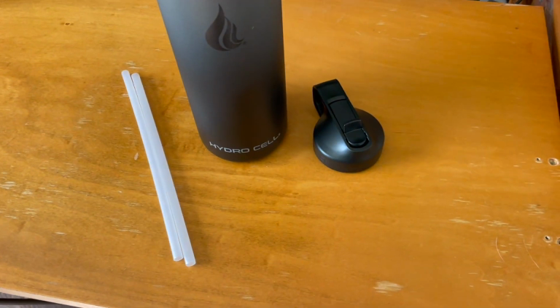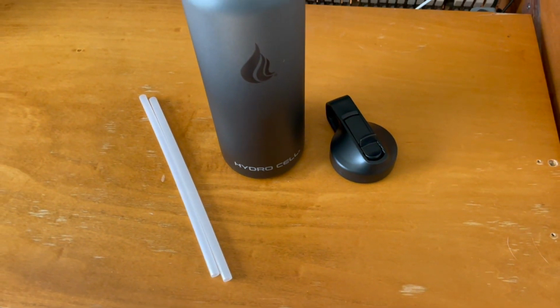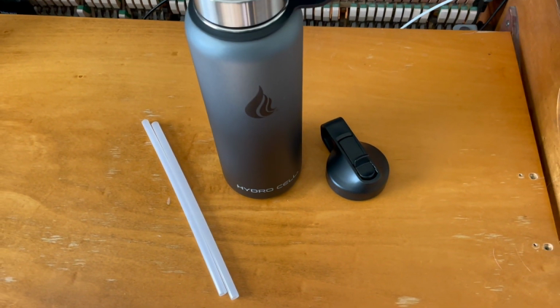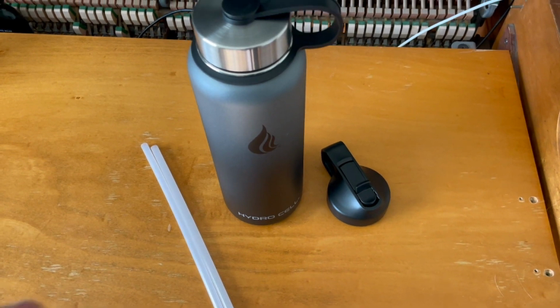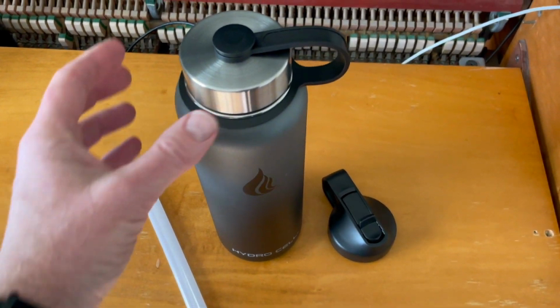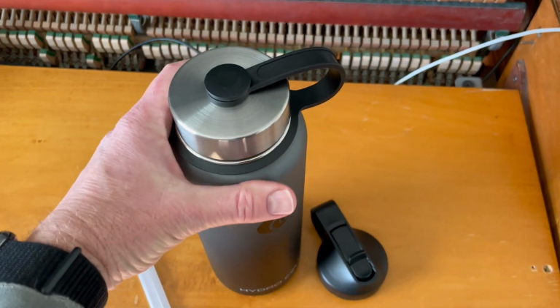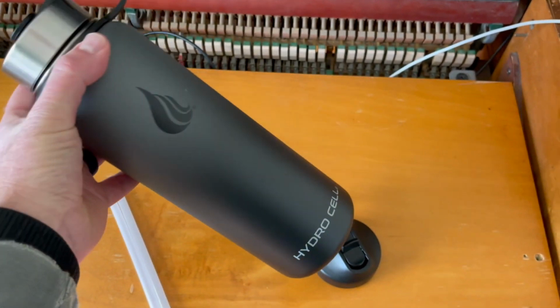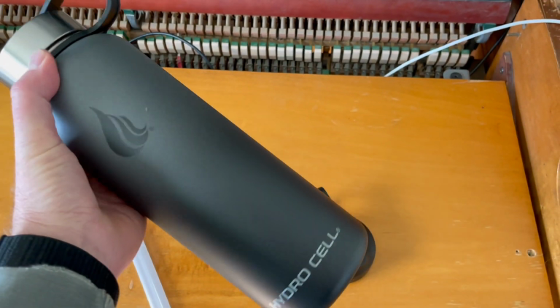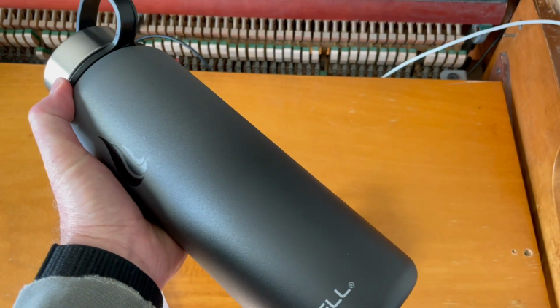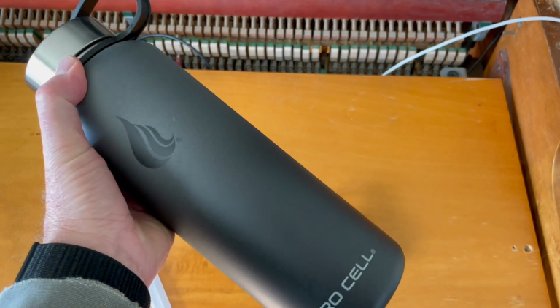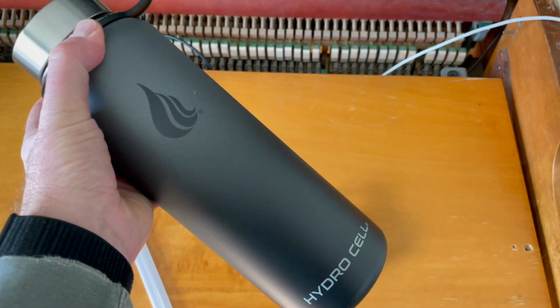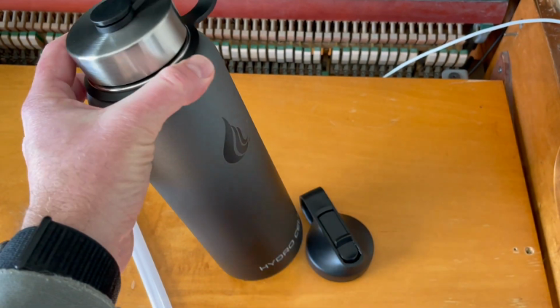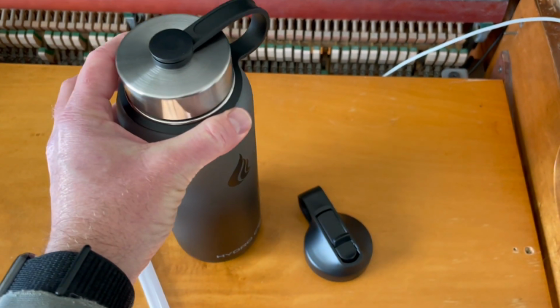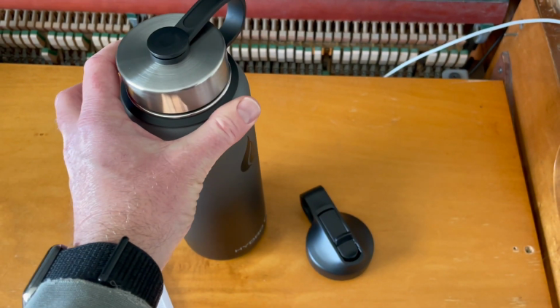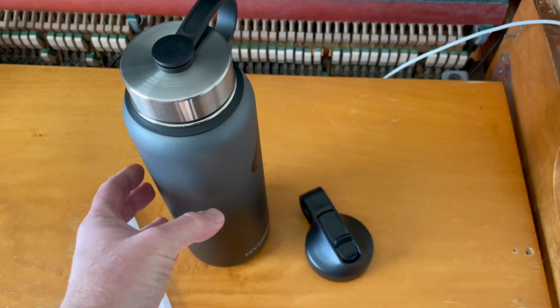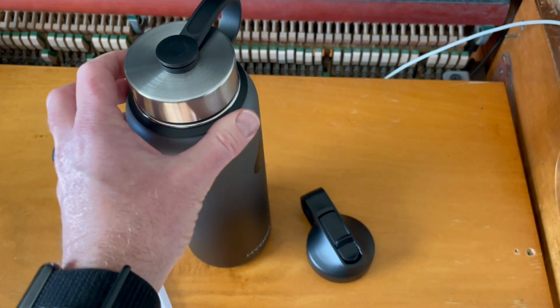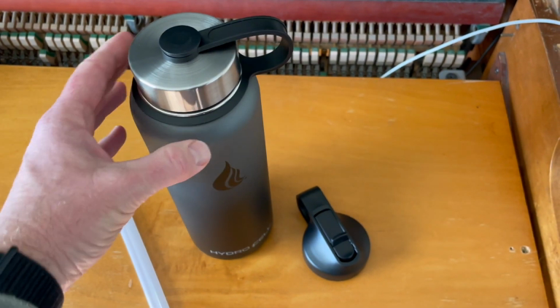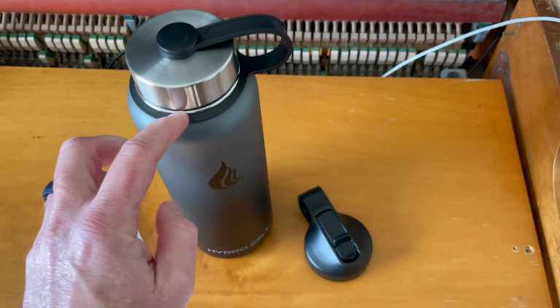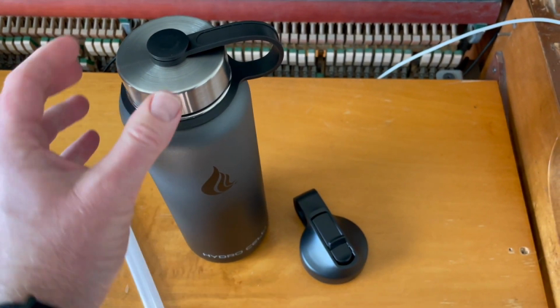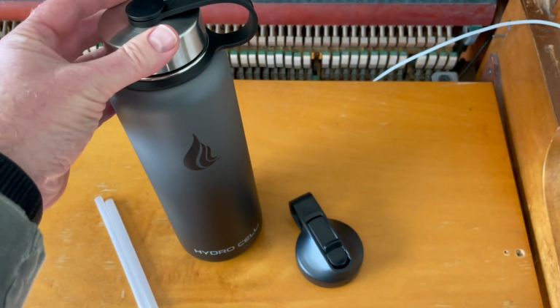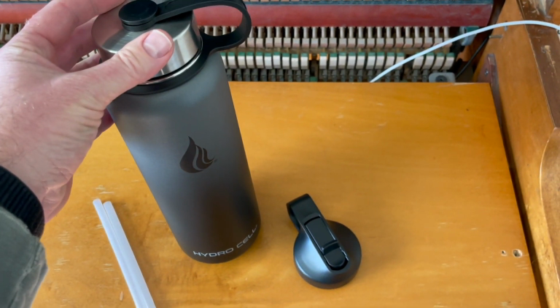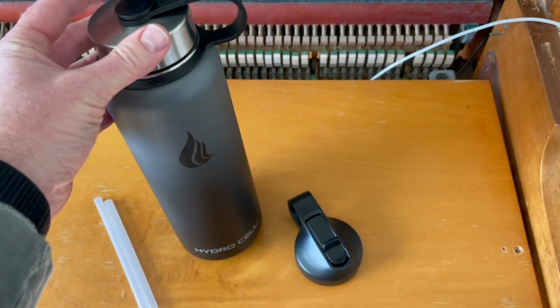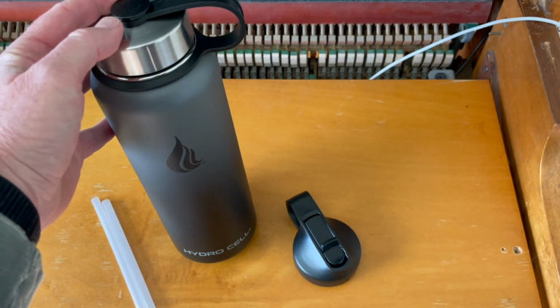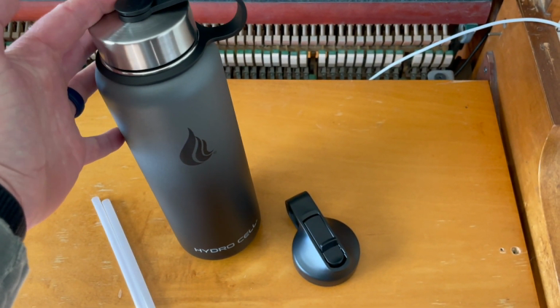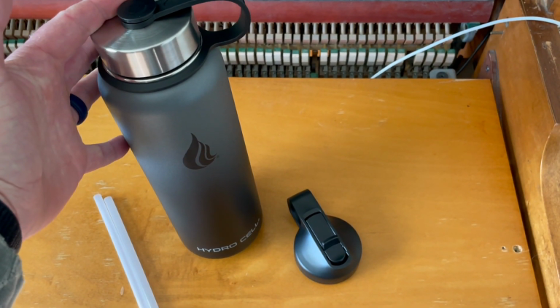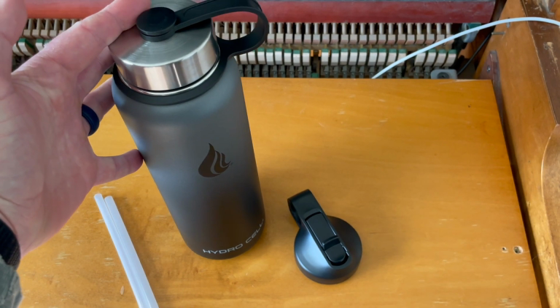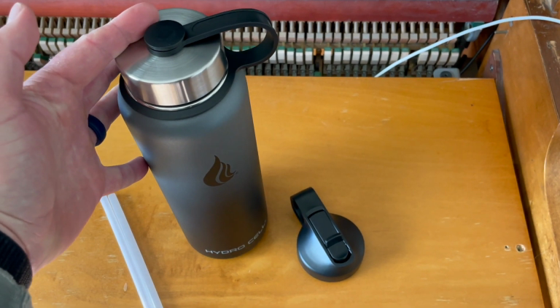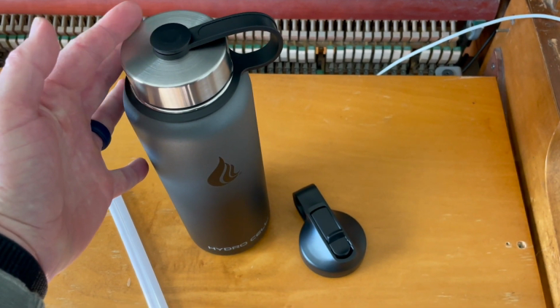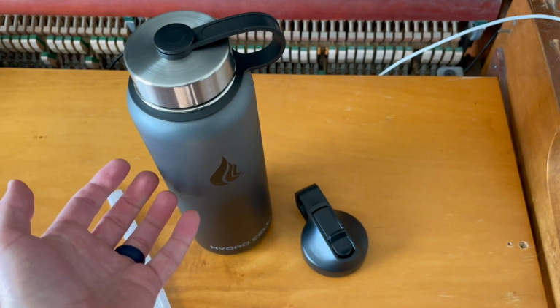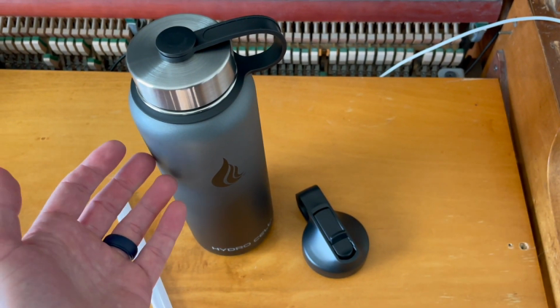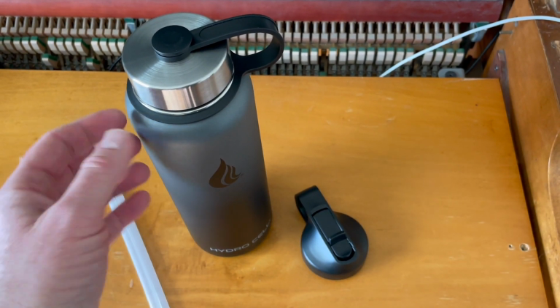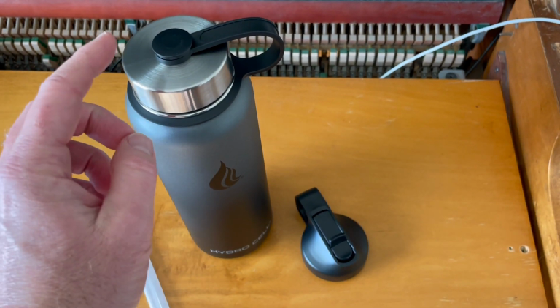Okay, let's quickly check out everything that's included. We have our main 40 ounce HydroCell bottle here. Lots of liquid — I really like this specific size. It allows me to take it to the gym, on rides, things like that, to really have enough hydration for the experience.